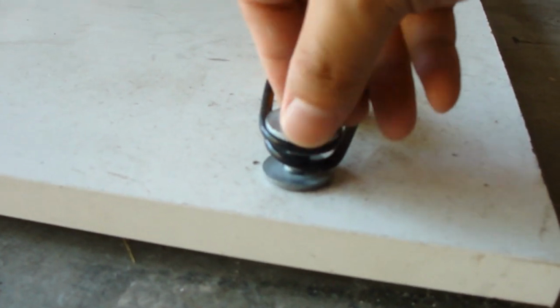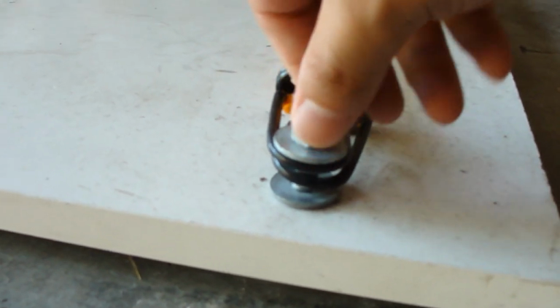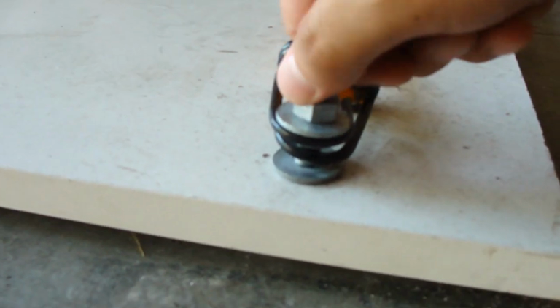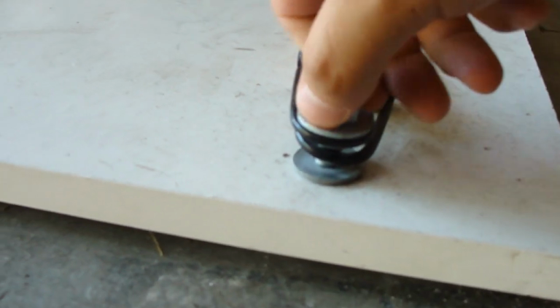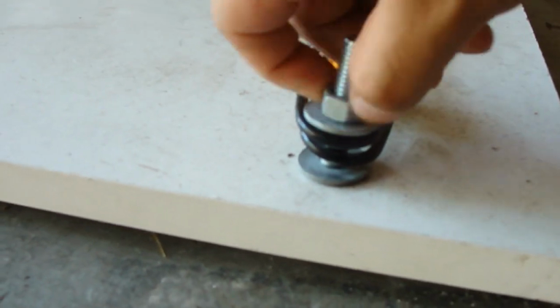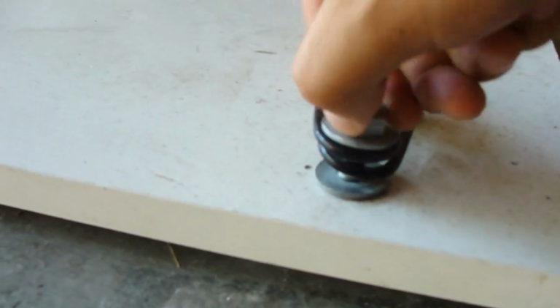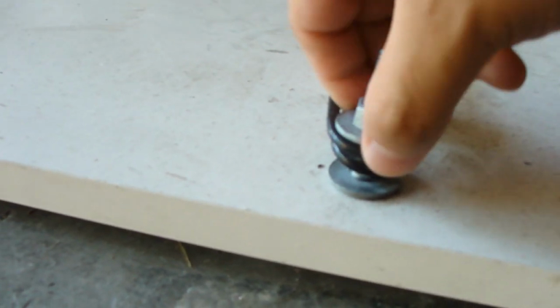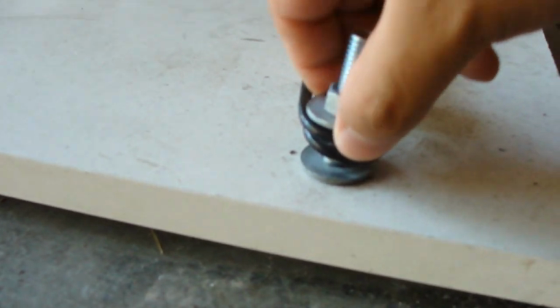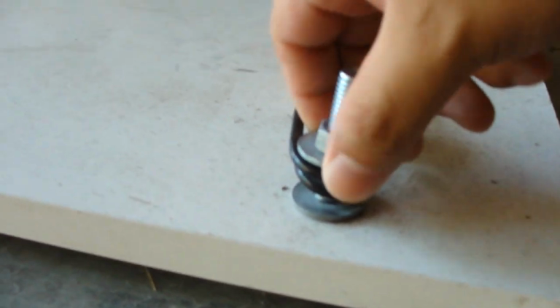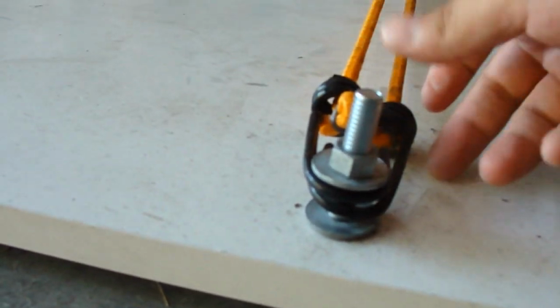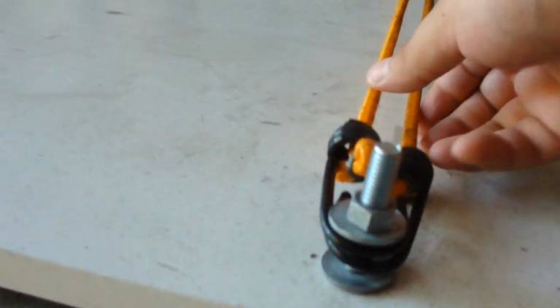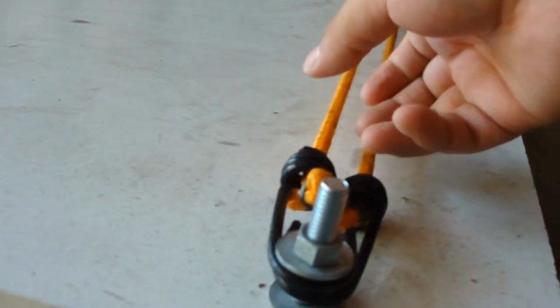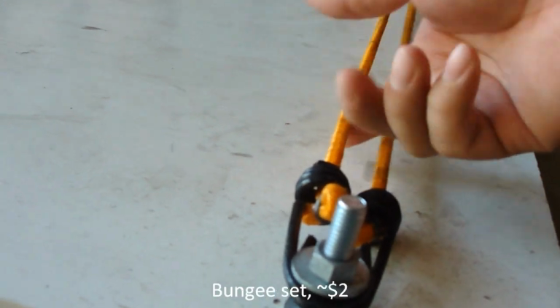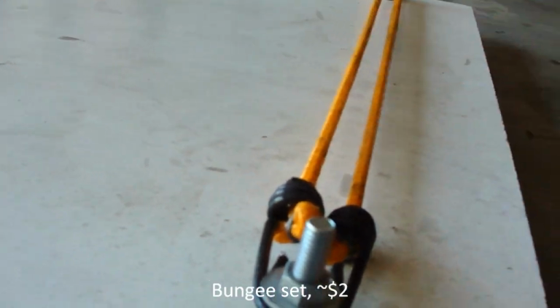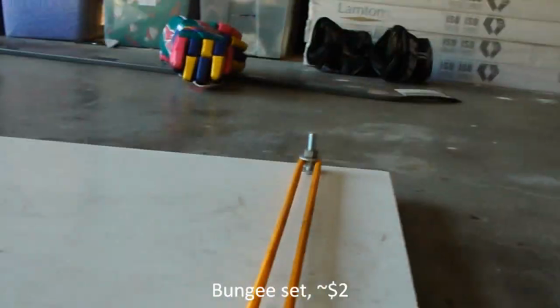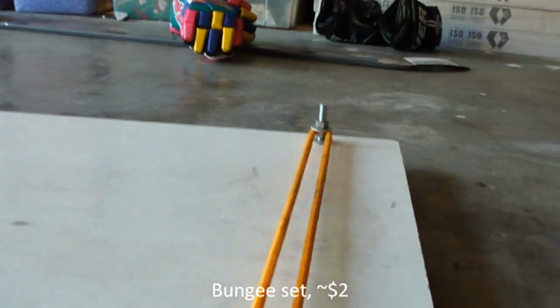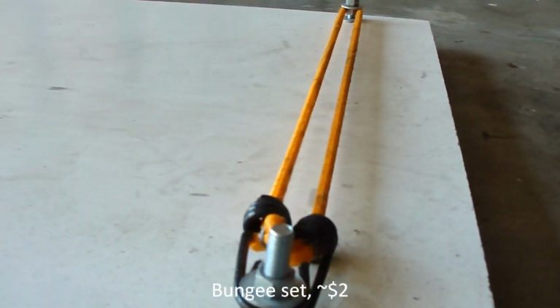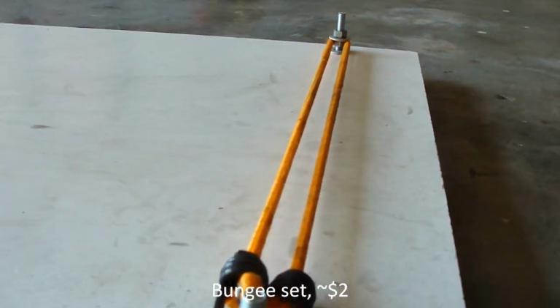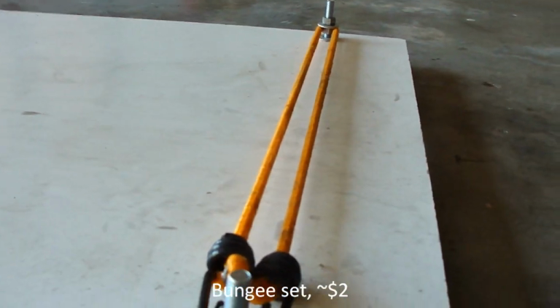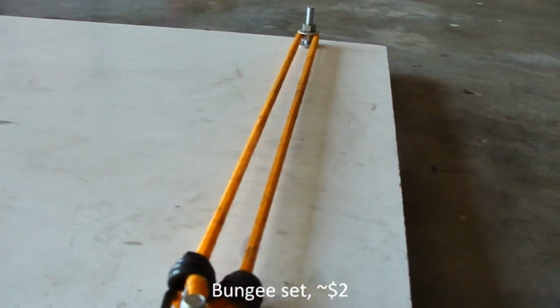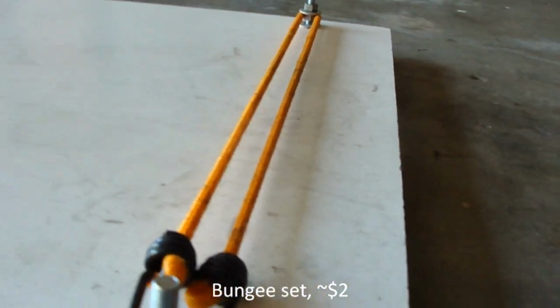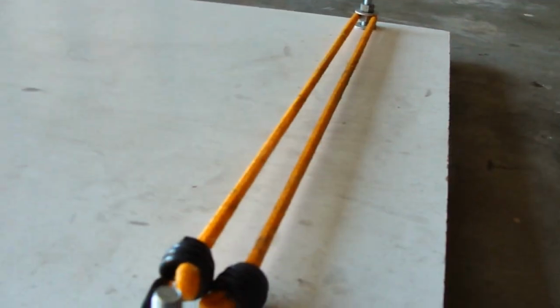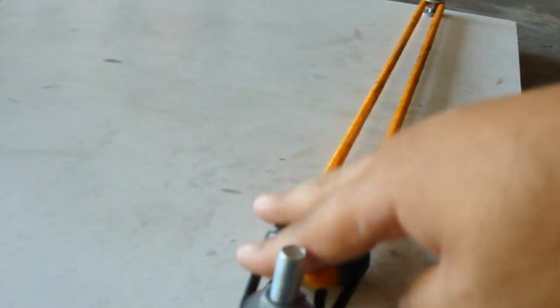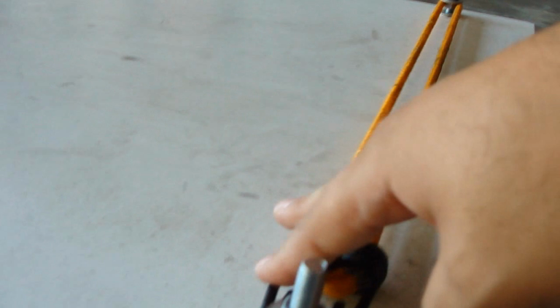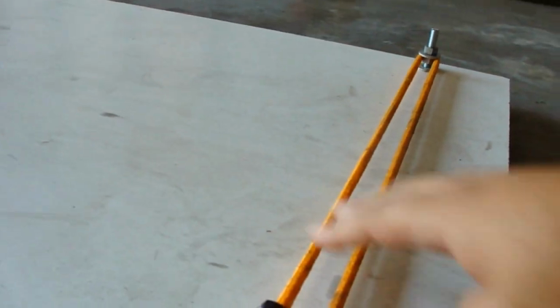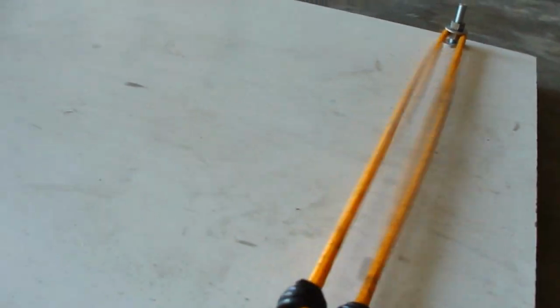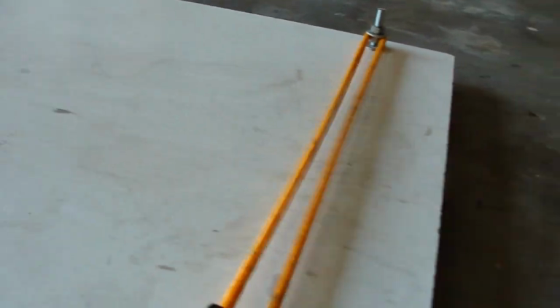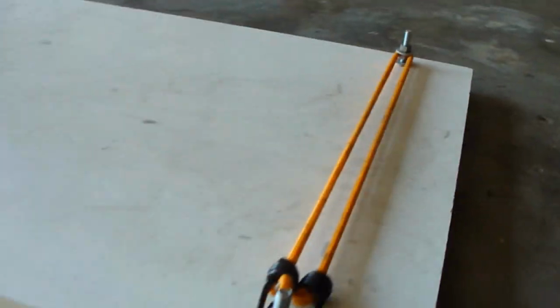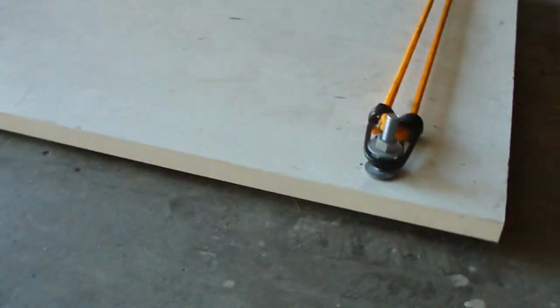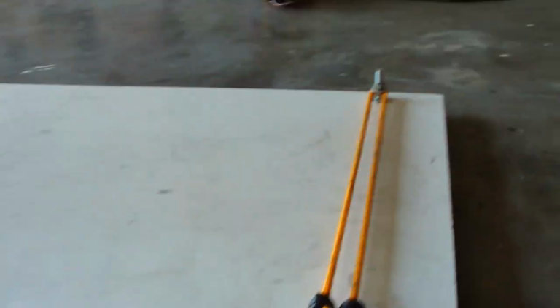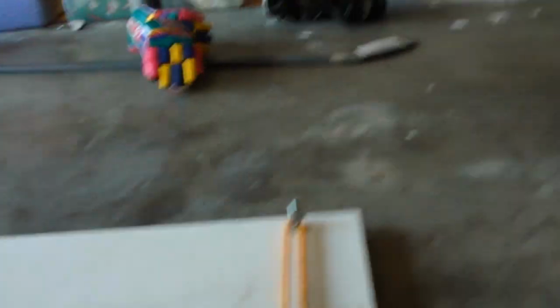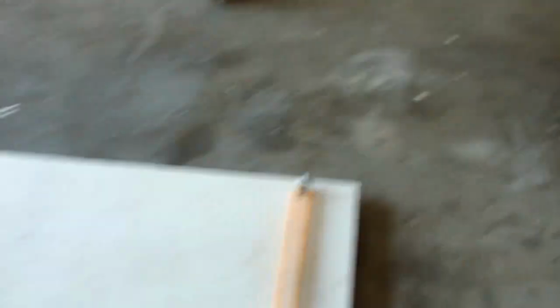The screw bolts and the washers are very cheap. The bungee cord we had — I'm sure a lot of you have them lying around. It returns passes pretty solidly.